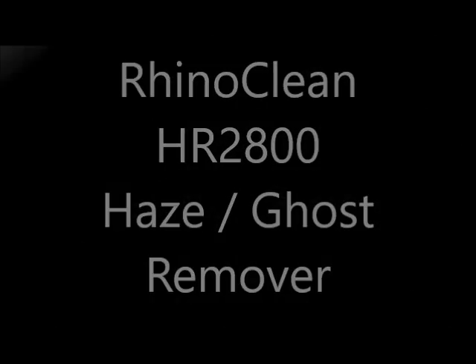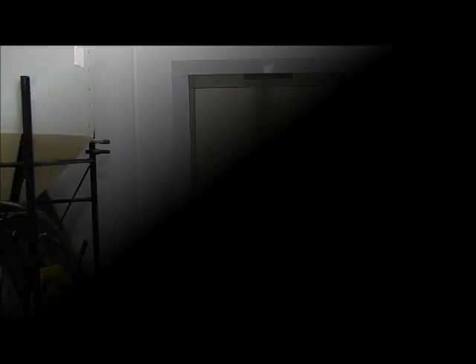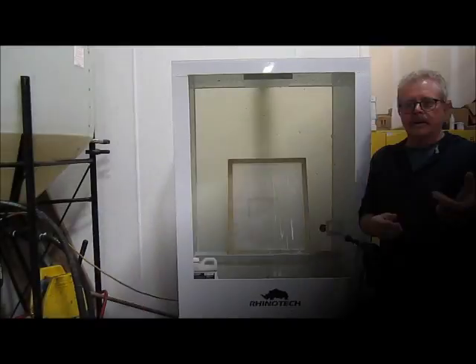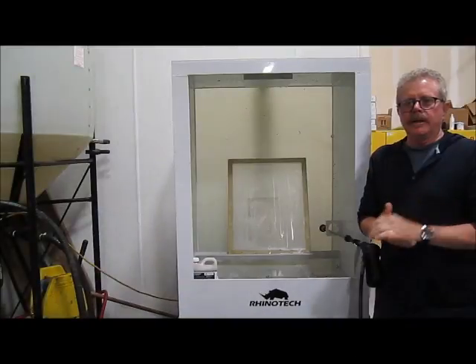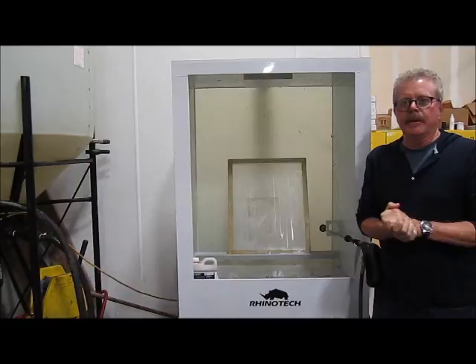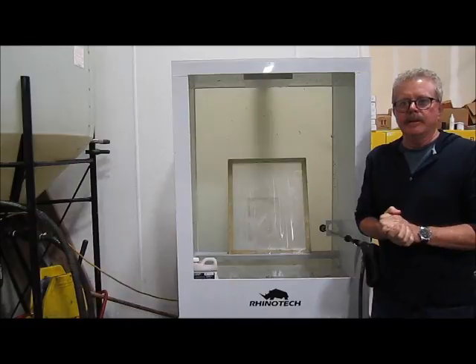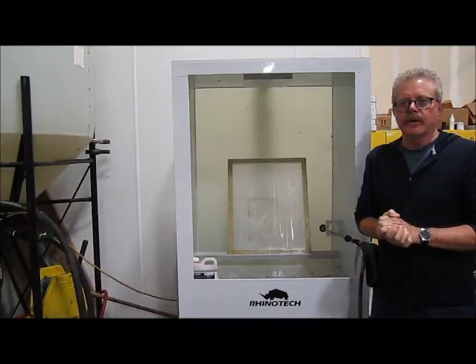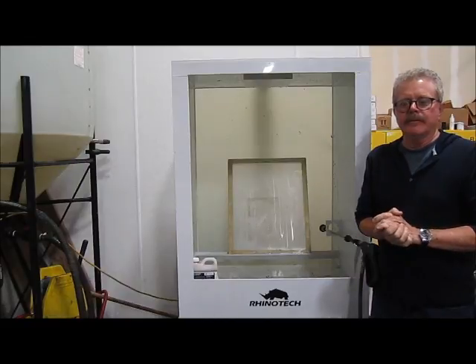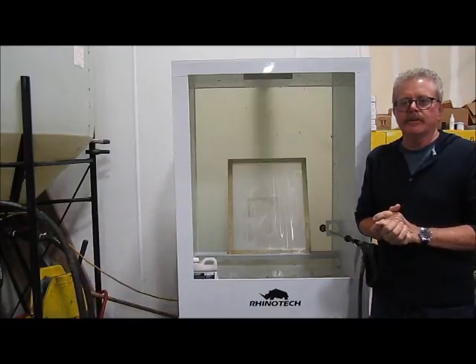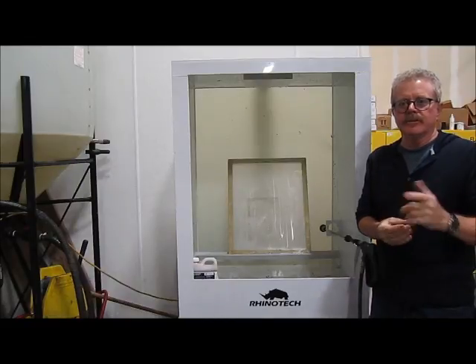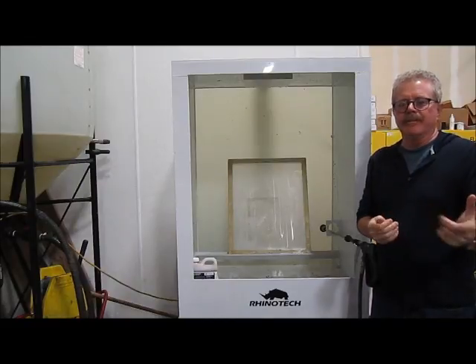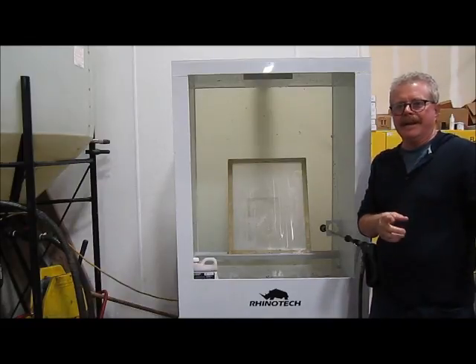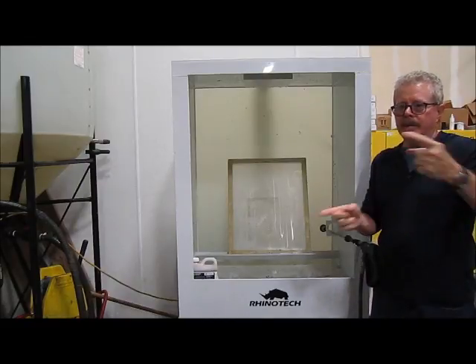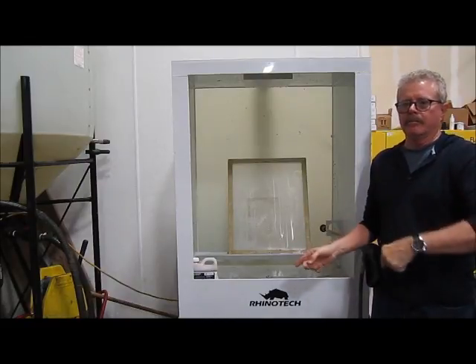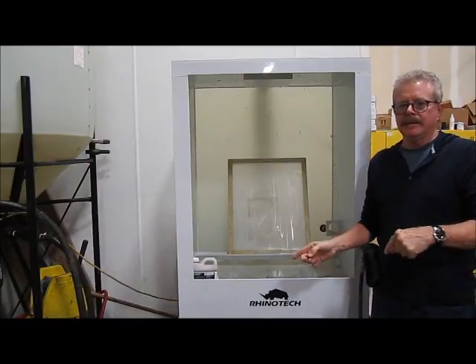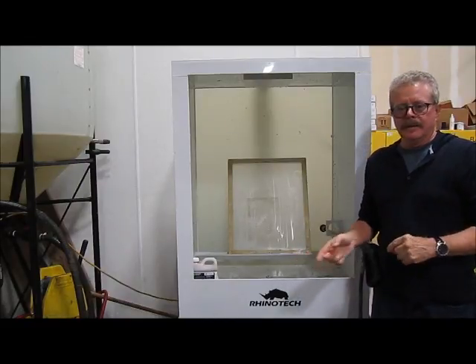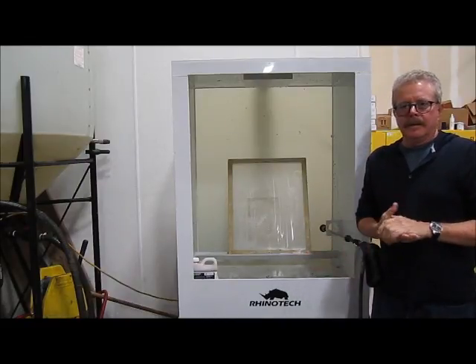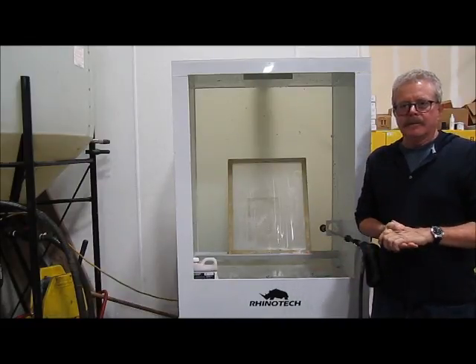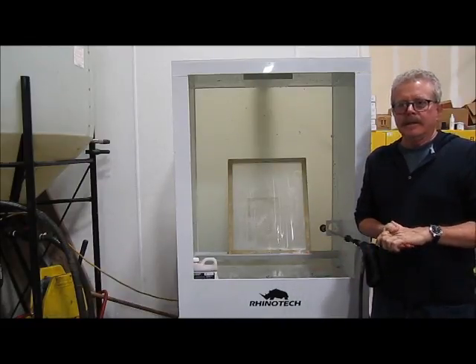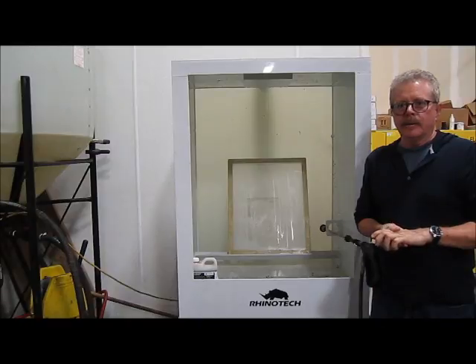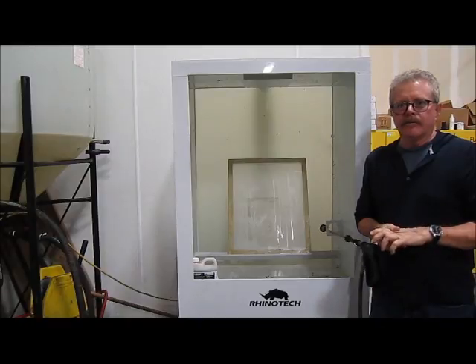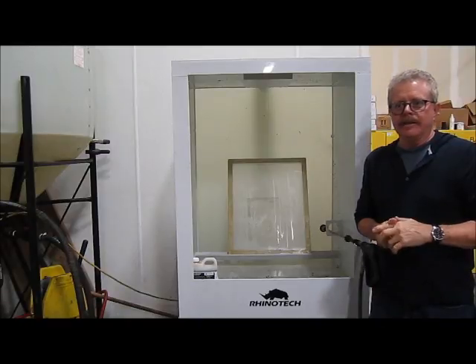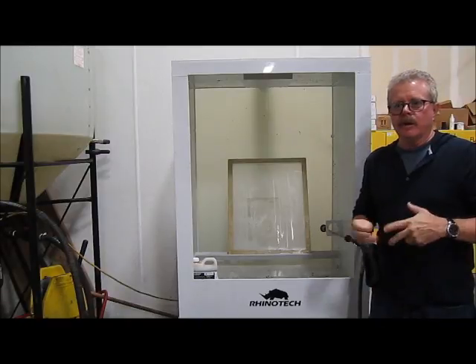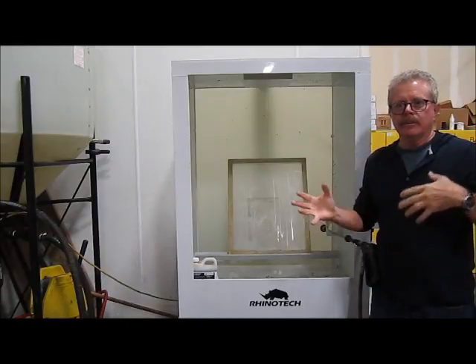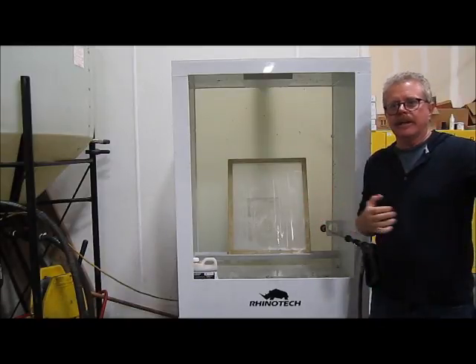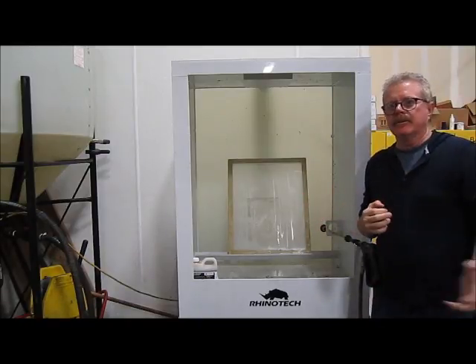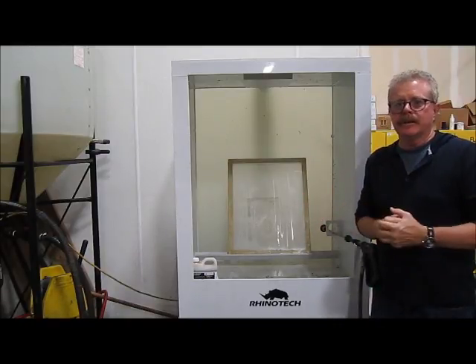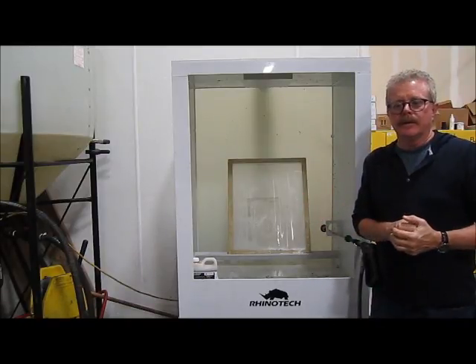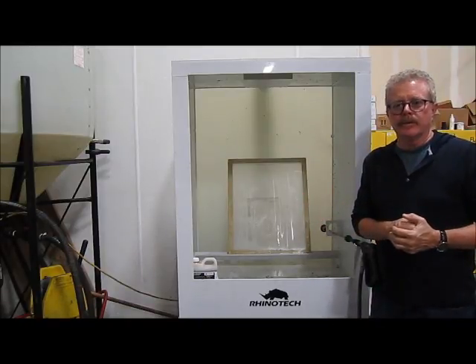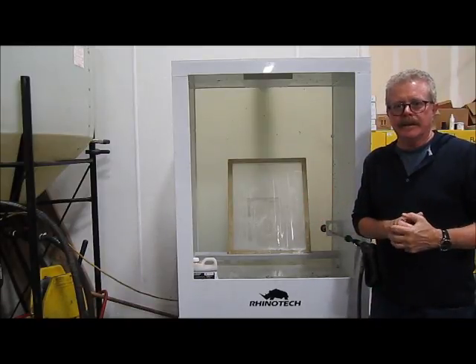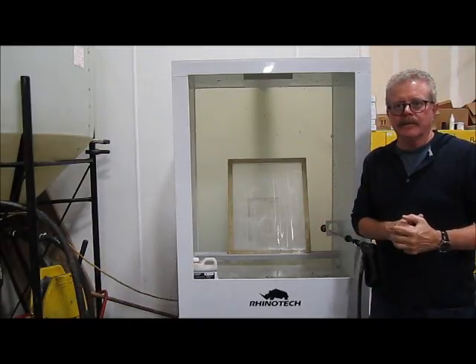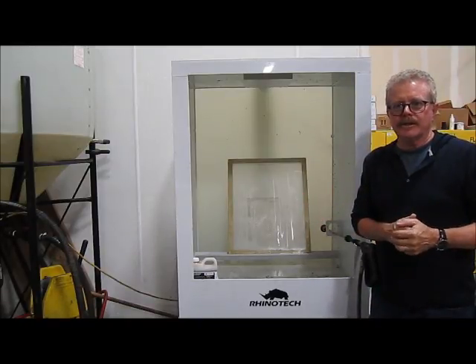Hello, Greg here up at our Eagan, Minnesota Manufacturing Distribution Center. I'm back in what we call the pit cleaning area where we have a variety of different washout booths set up so that we can work with them on different projects.